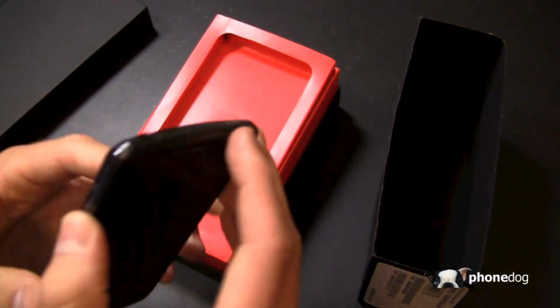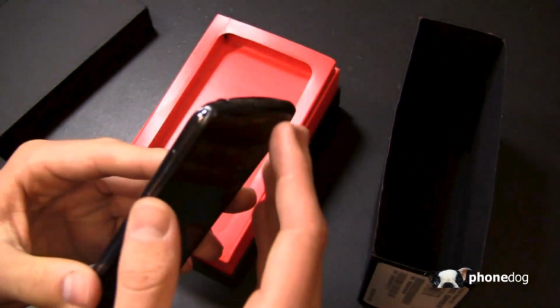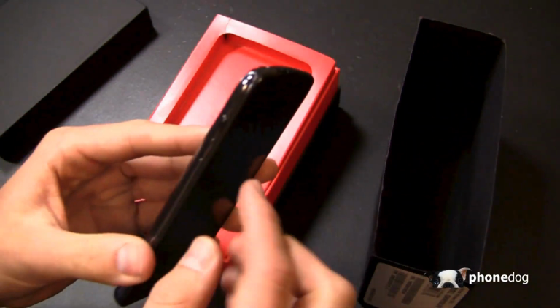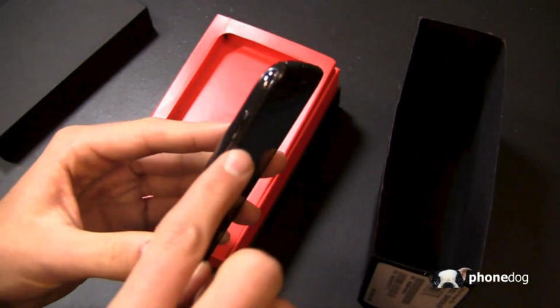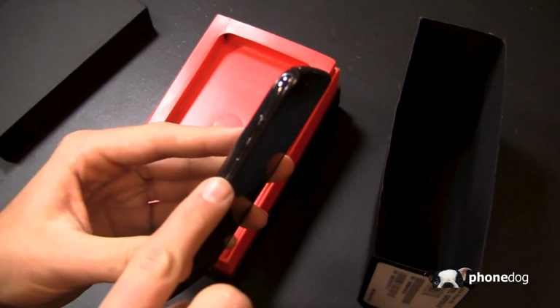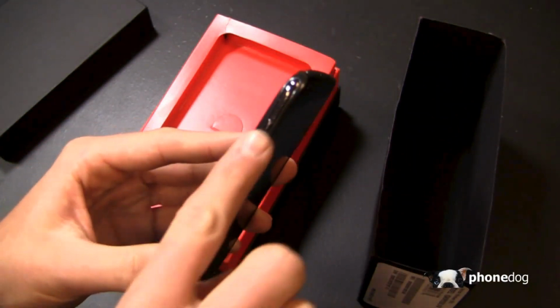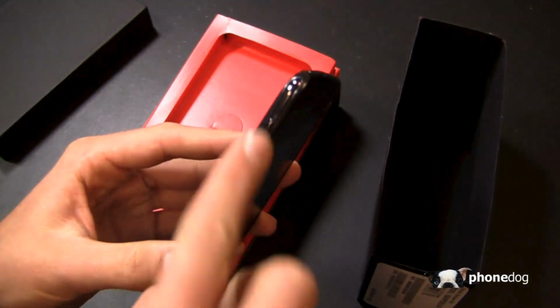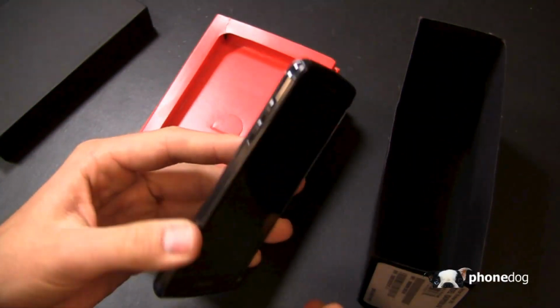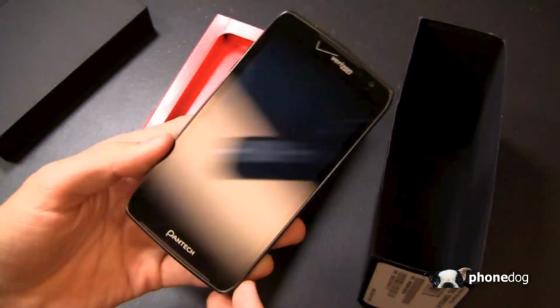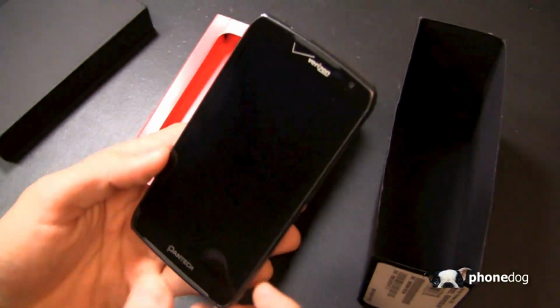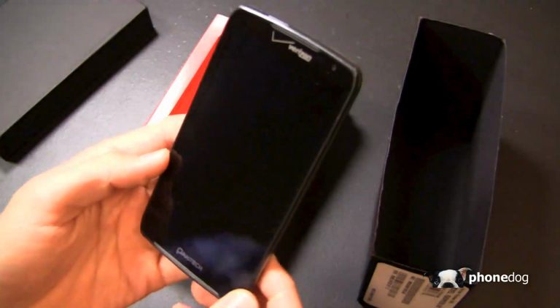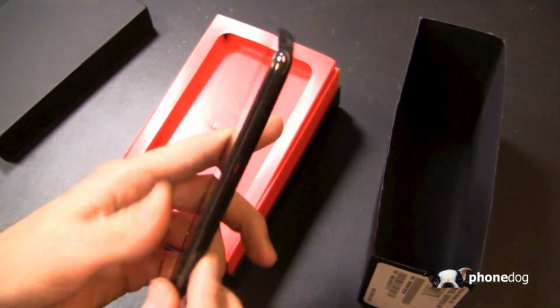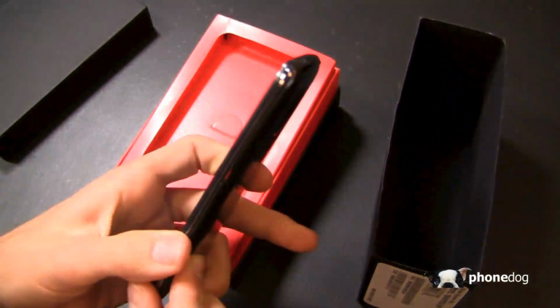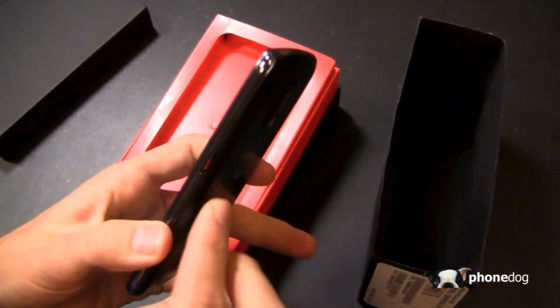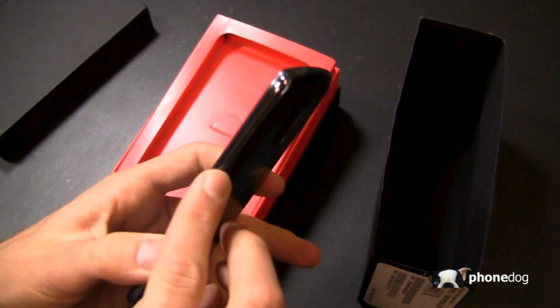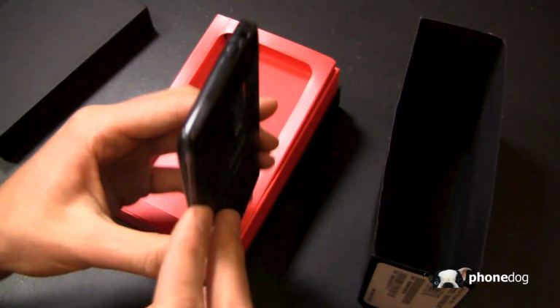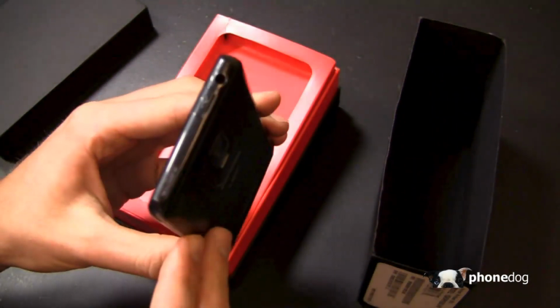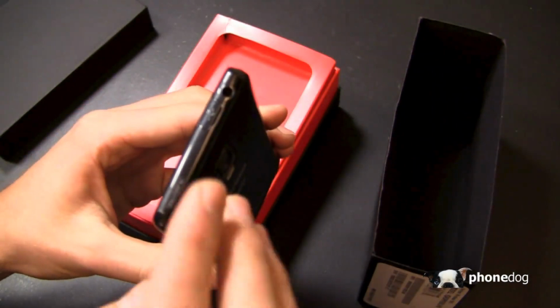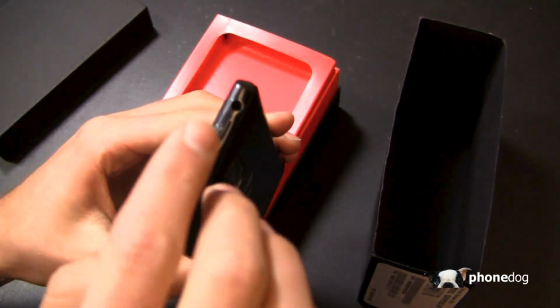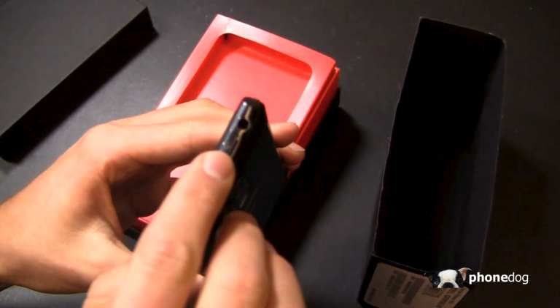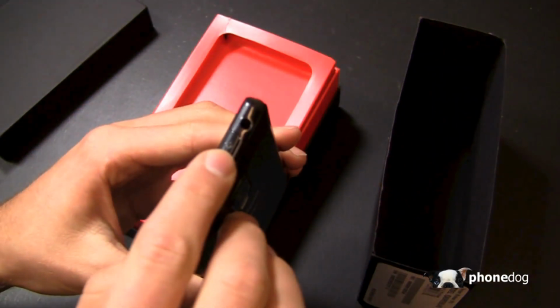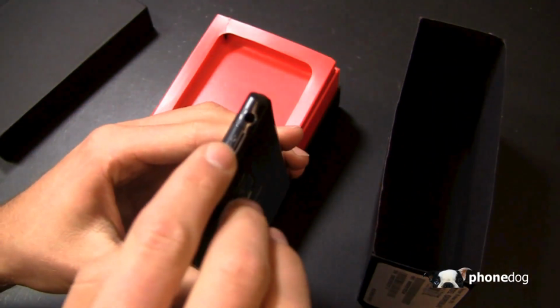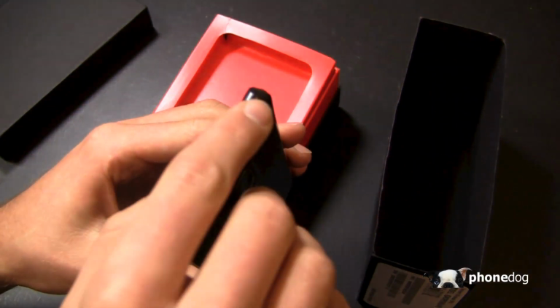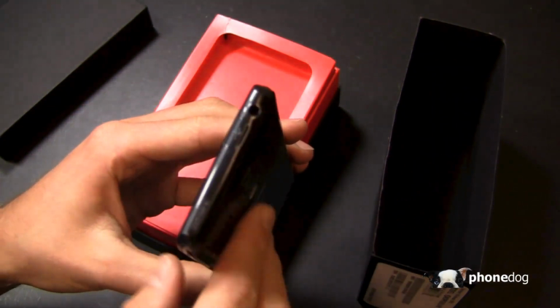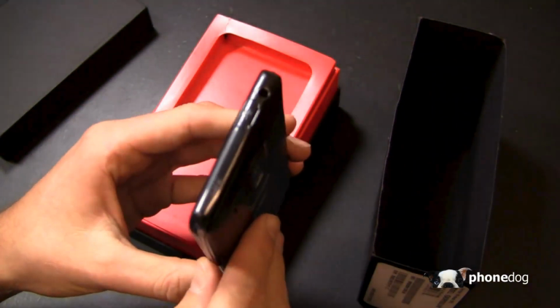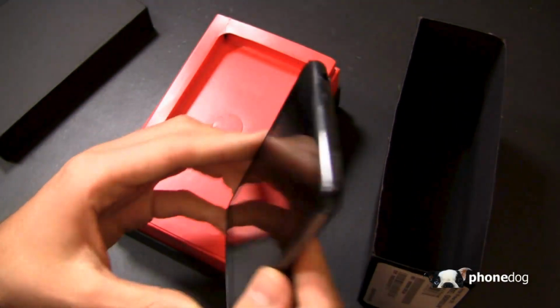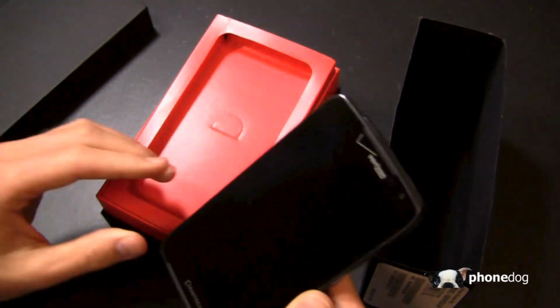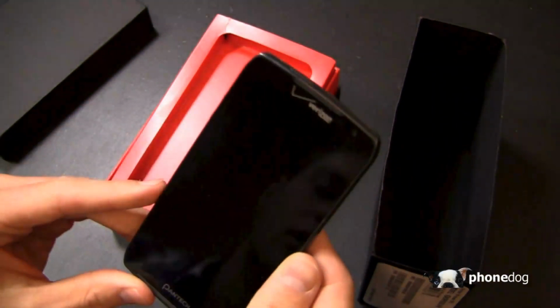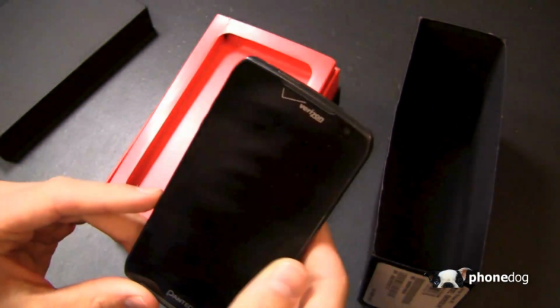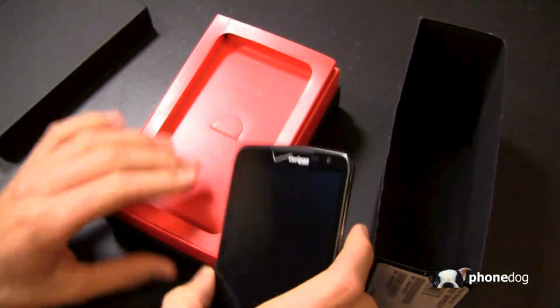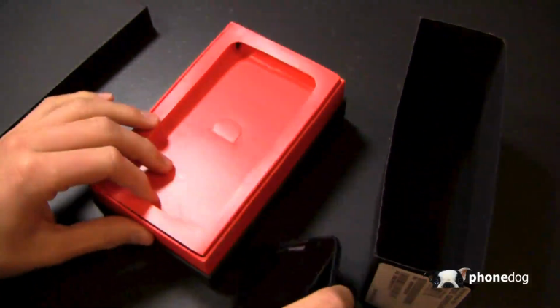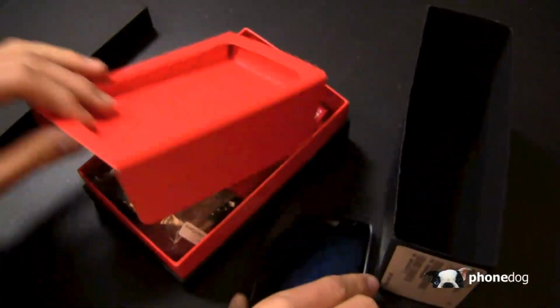We'll go ahead and power that on, but before we do that — volume rocker over here, on-screen buttons, power button on the right side, micro USB charging port, and a 3.5 millimeter headphone jack up top.